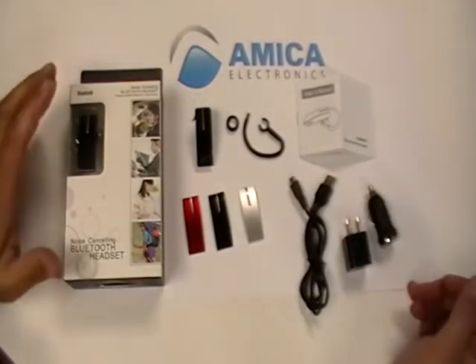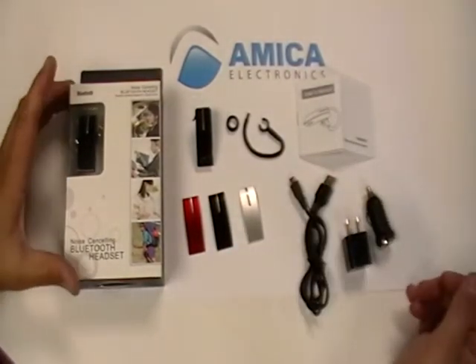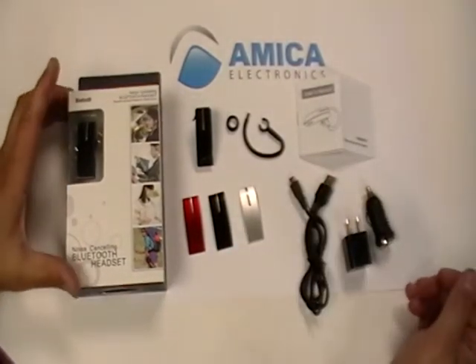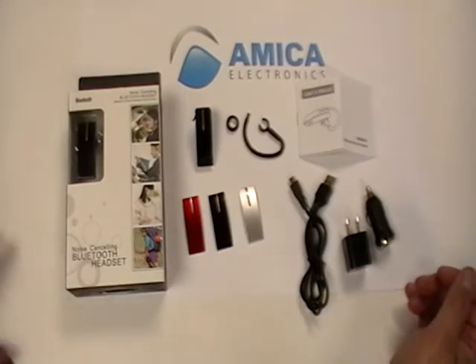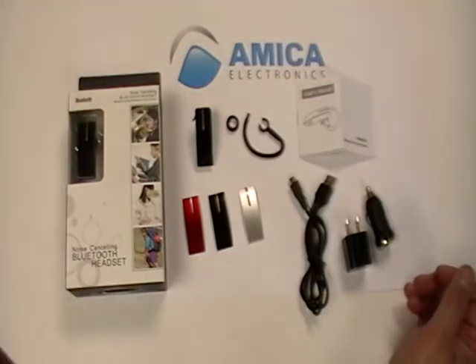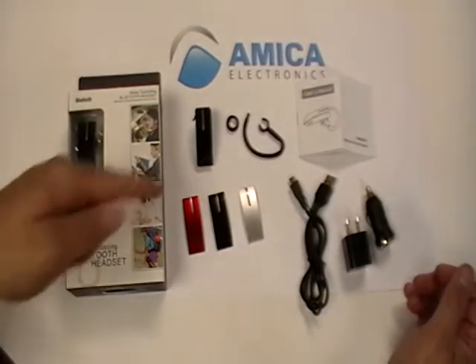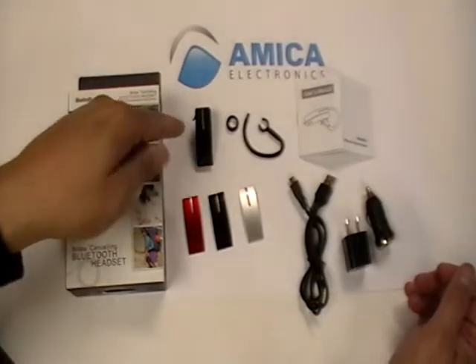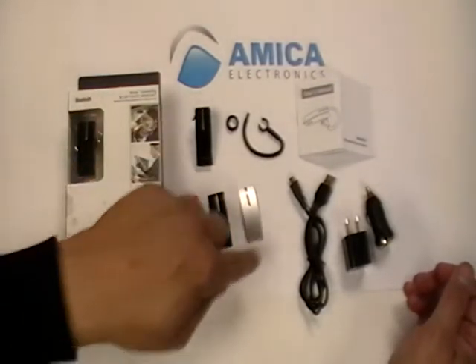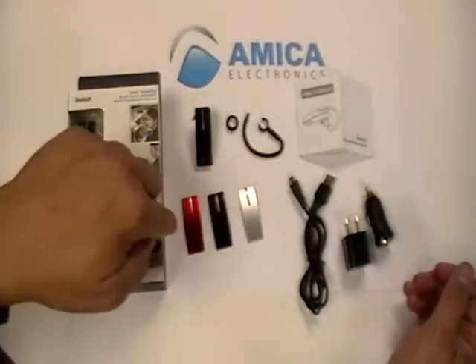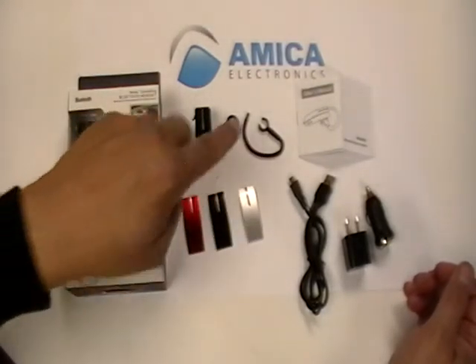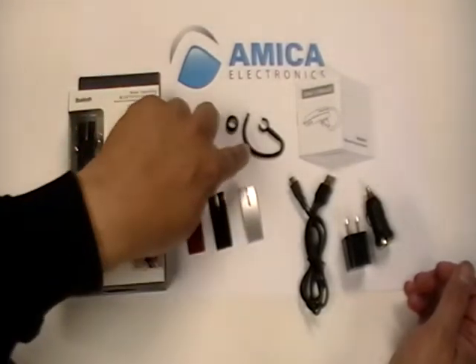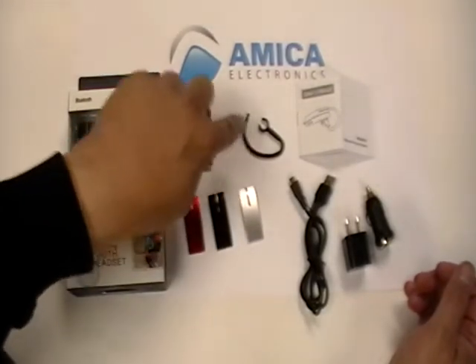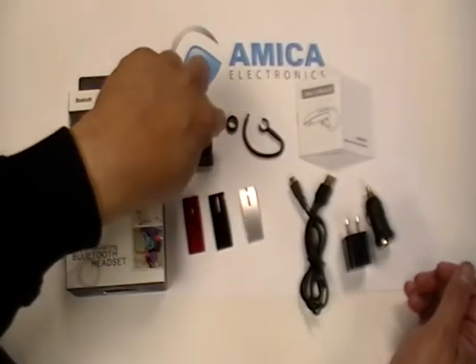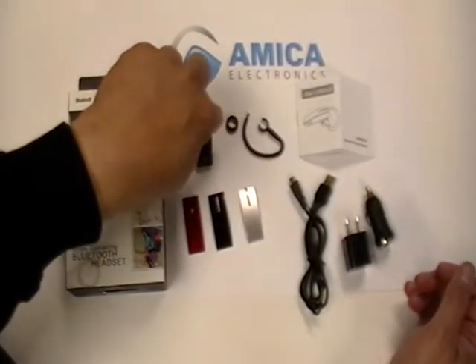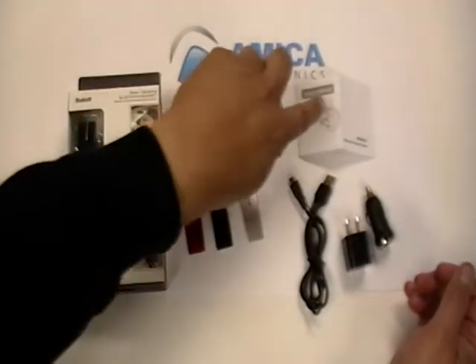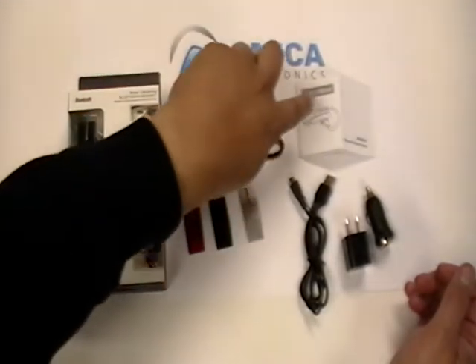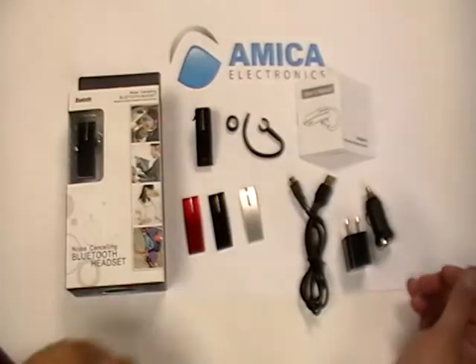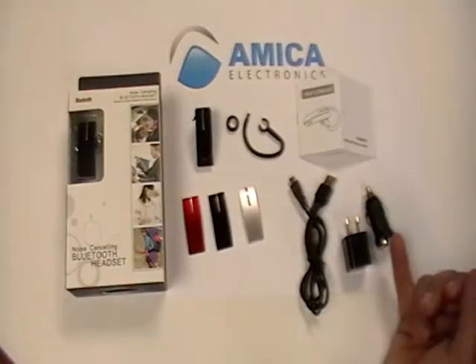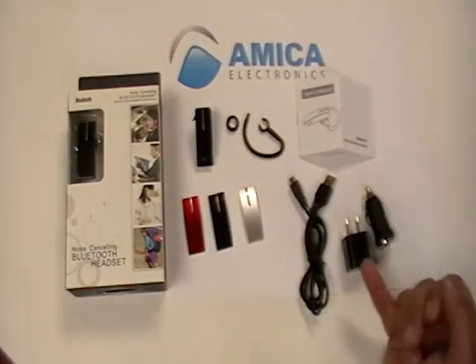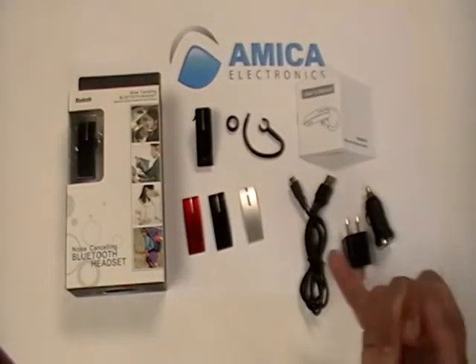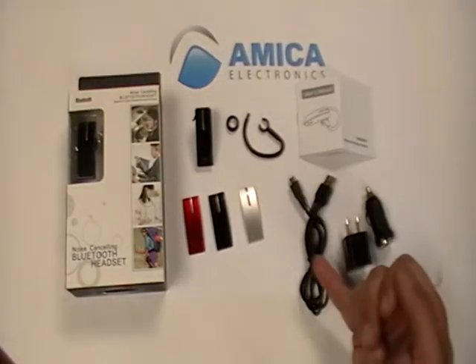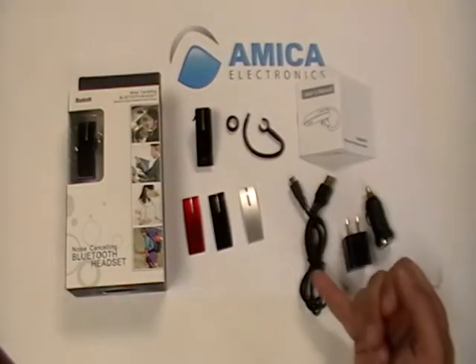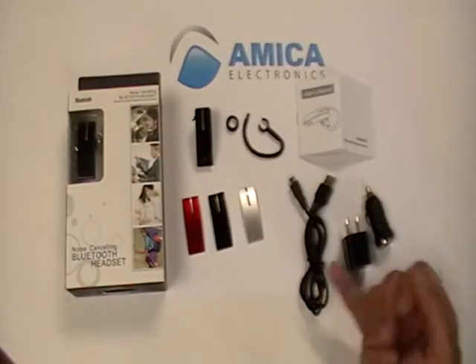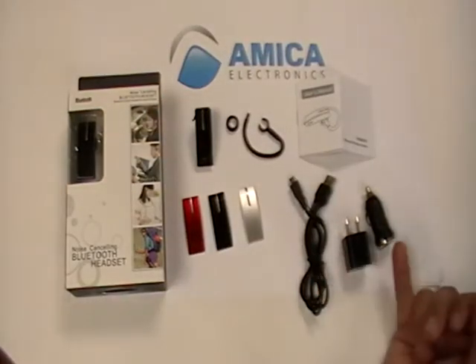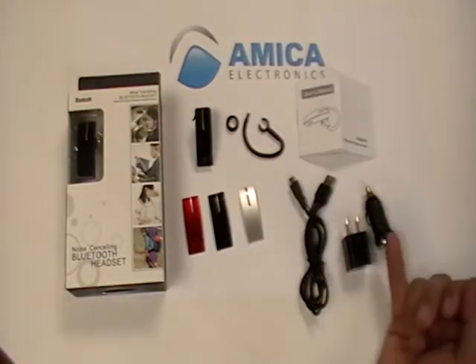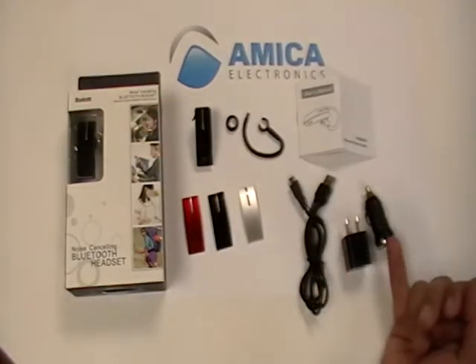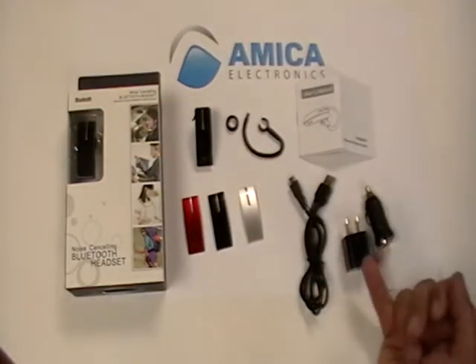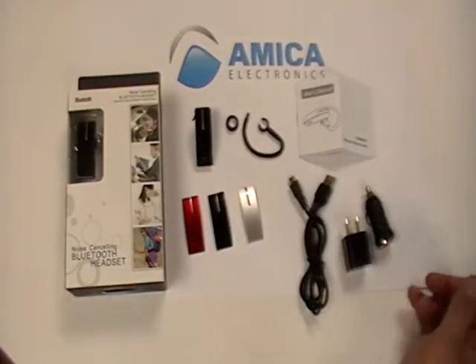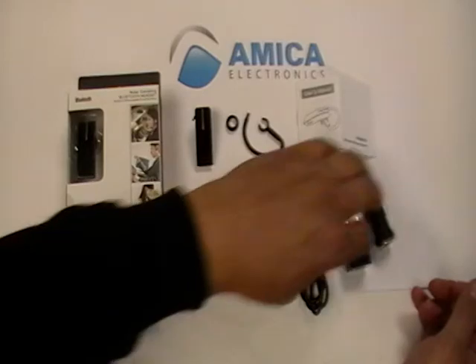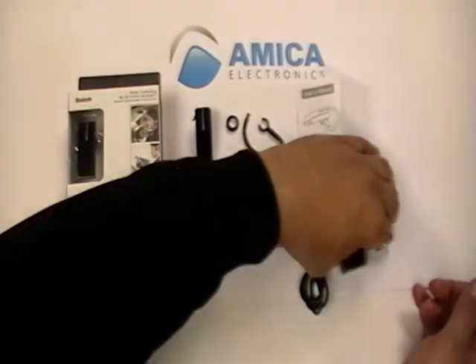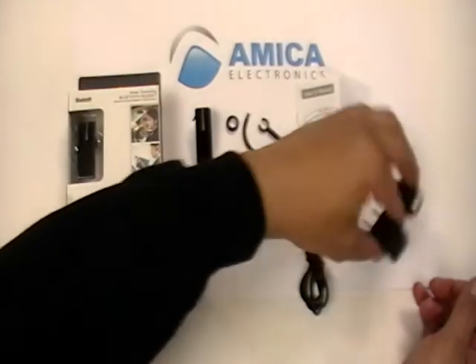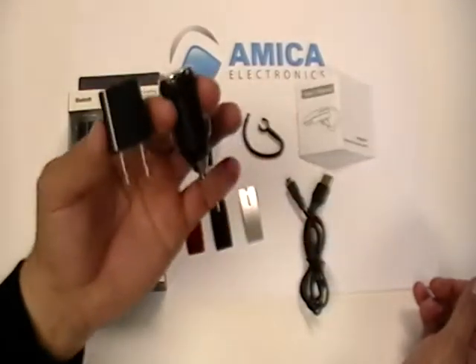Inside you're going to find your Bluetooth unit, three different plates, earpiece, ear cover, instruction manual, car adapter, wall adapter, and USB cord. The car adapter and wall adapter — amazing two units.